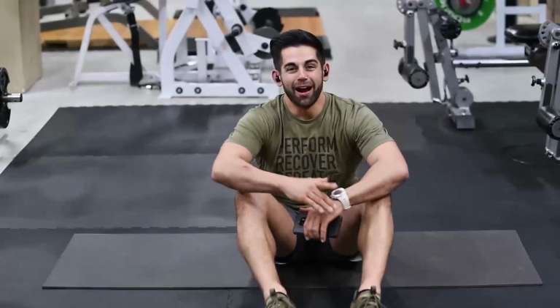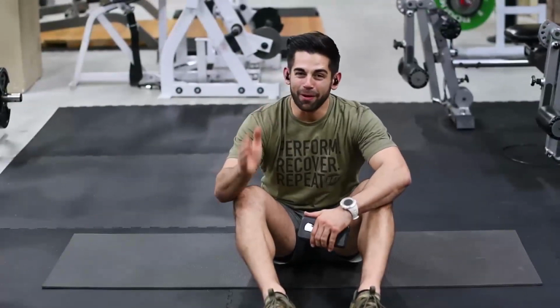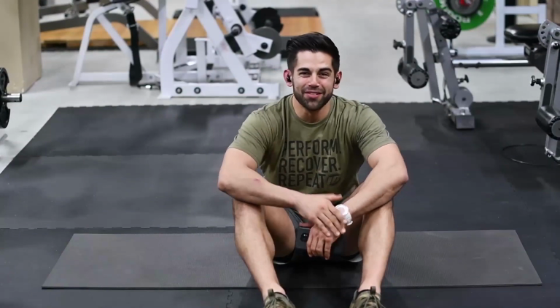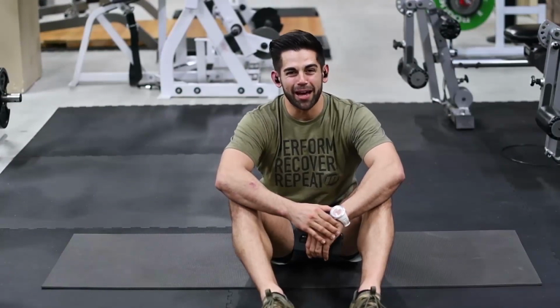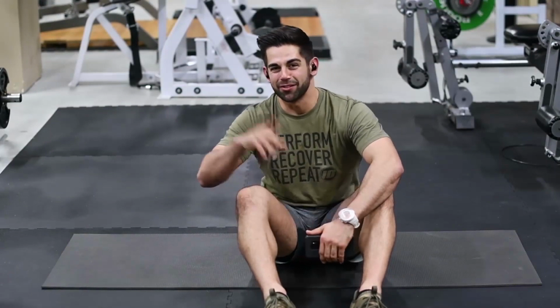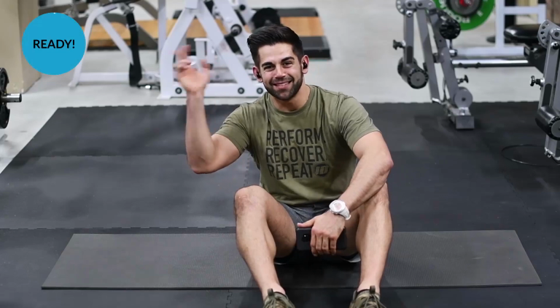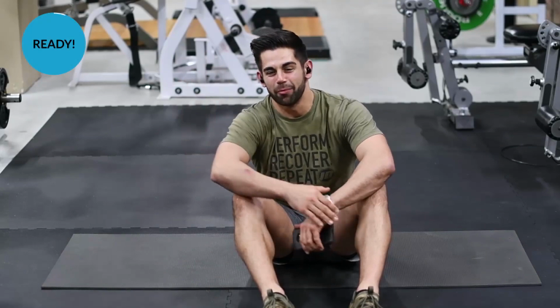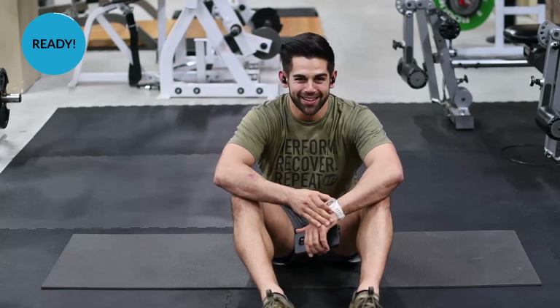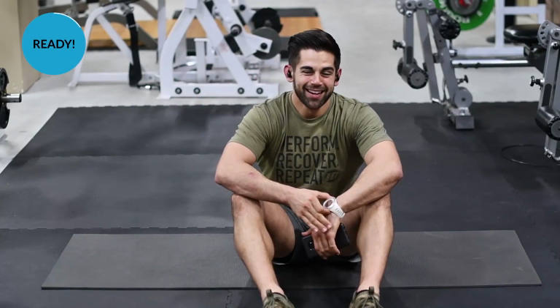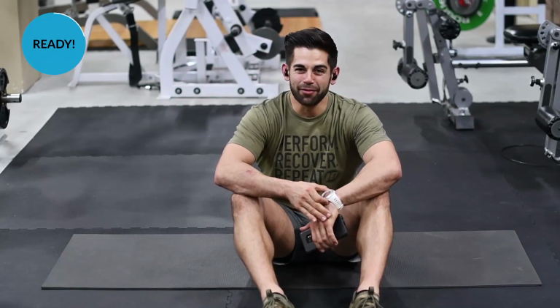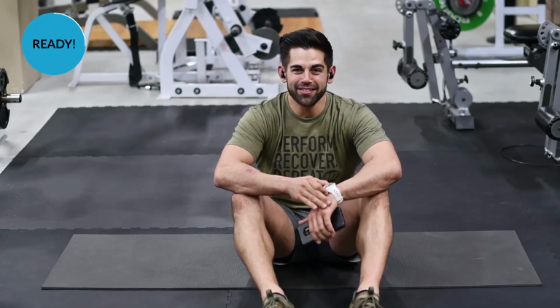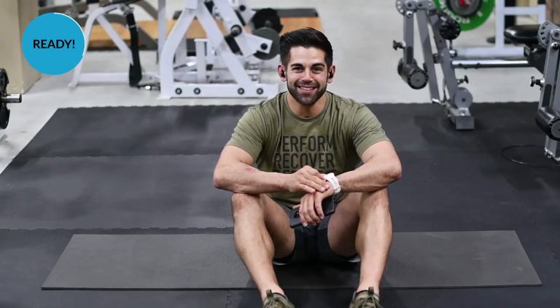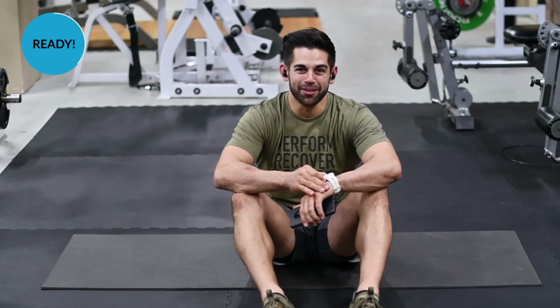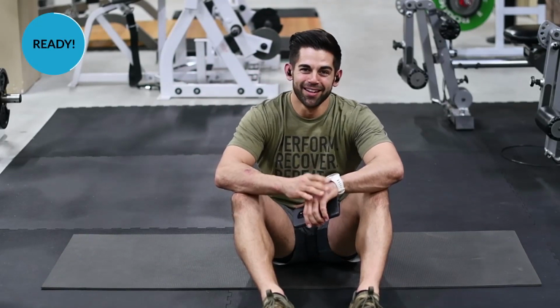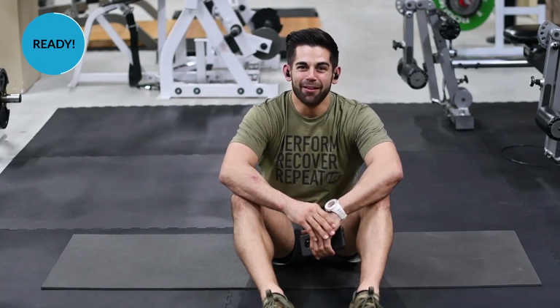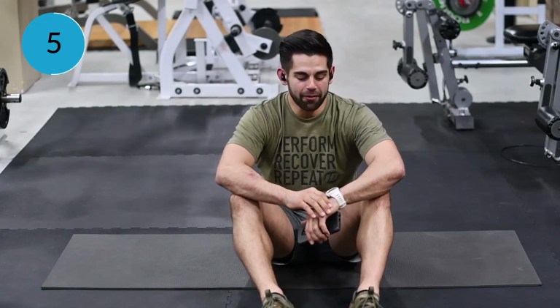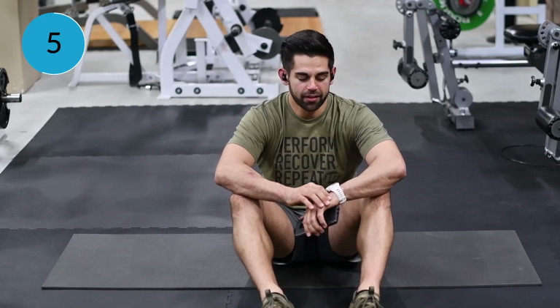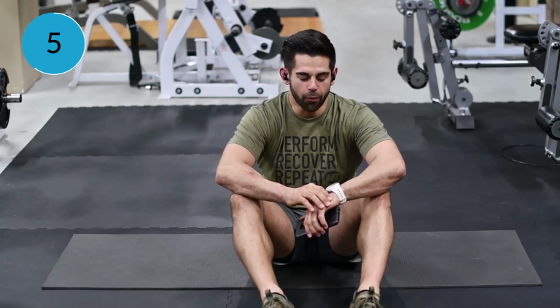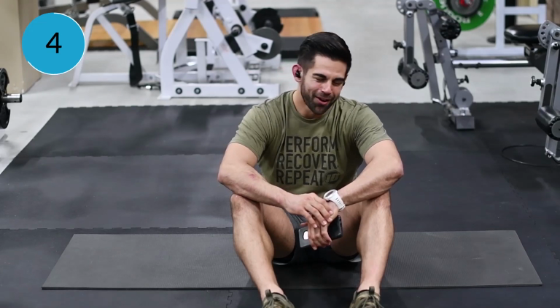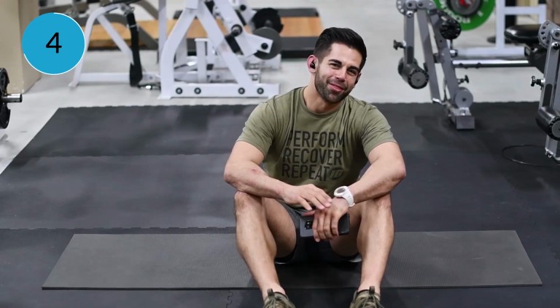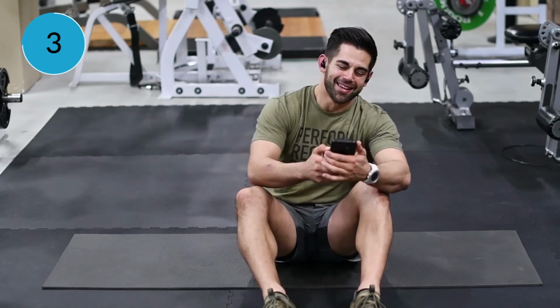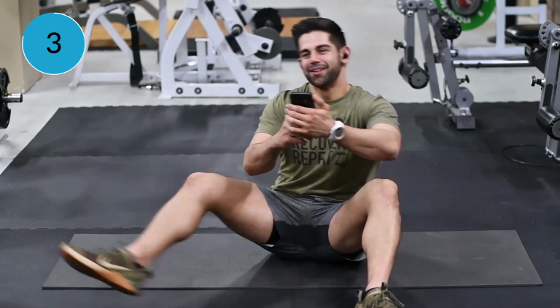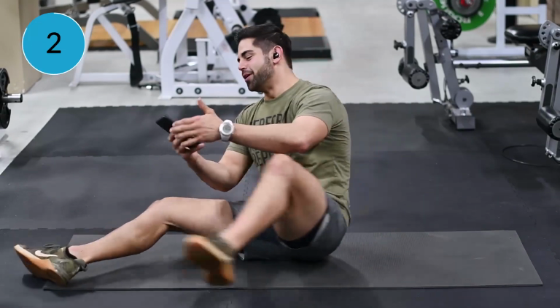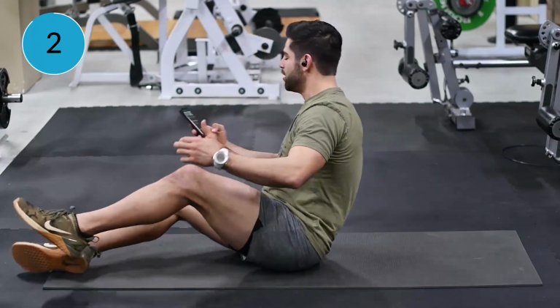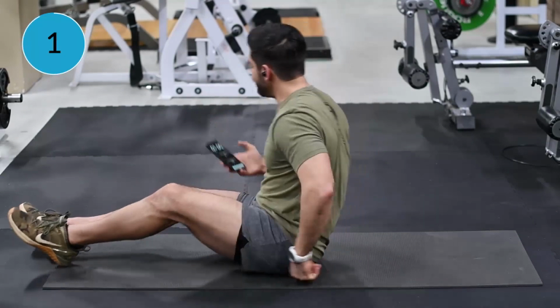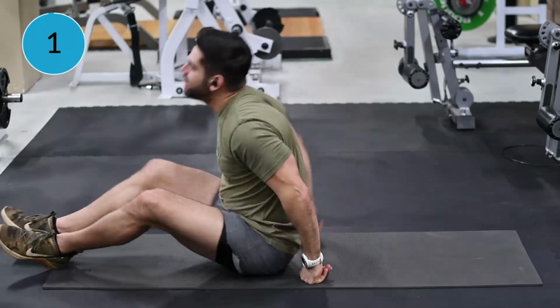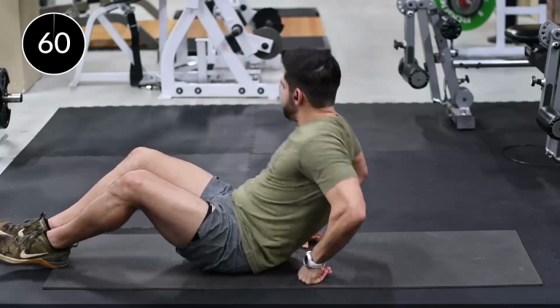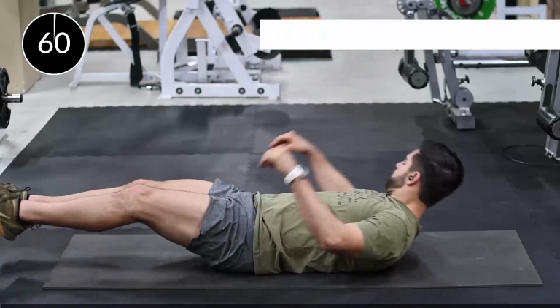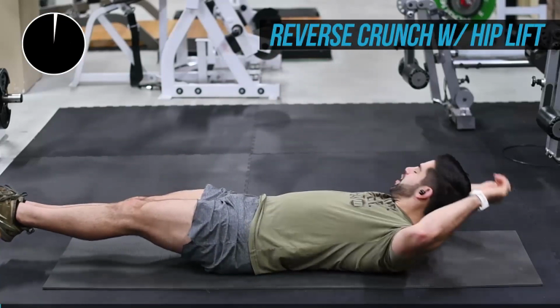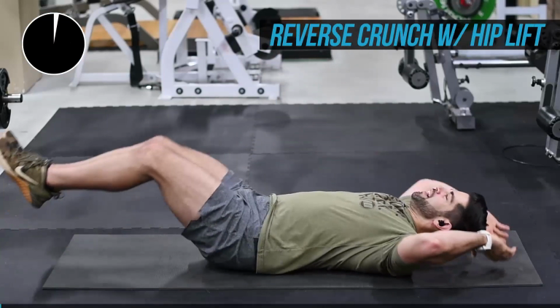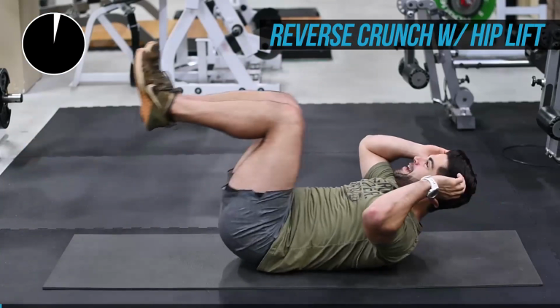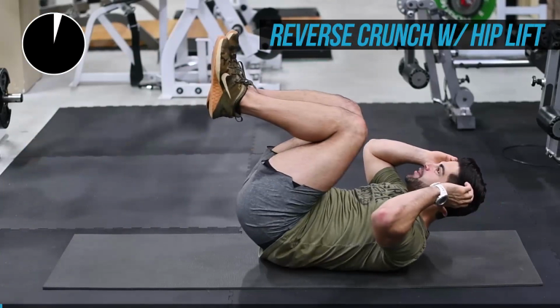Alright, I hope you're ready to do this. Let's do this ab workout with me. Let's put that timer on the board, give it five seconds. And here we go — five, four, three, two, one. And we've got a reverse crunch hip lift.